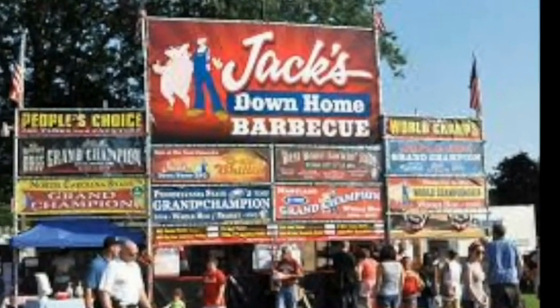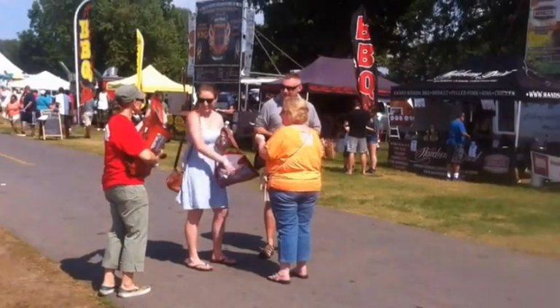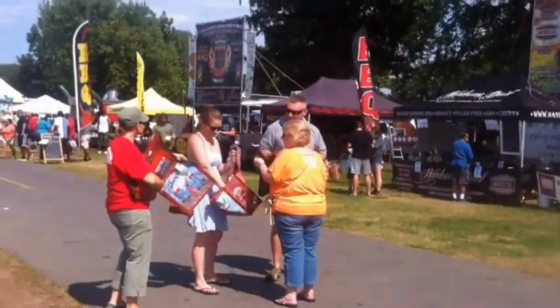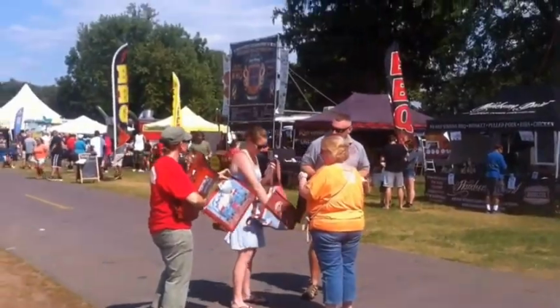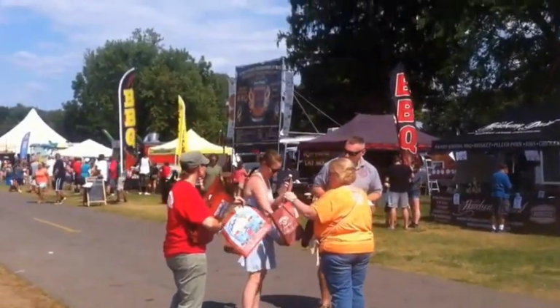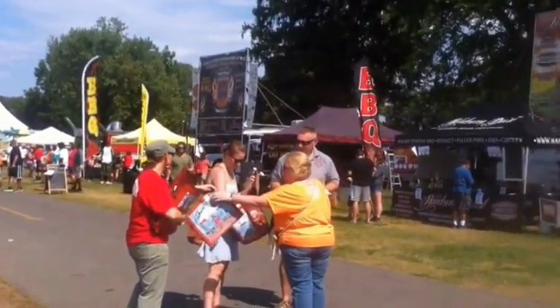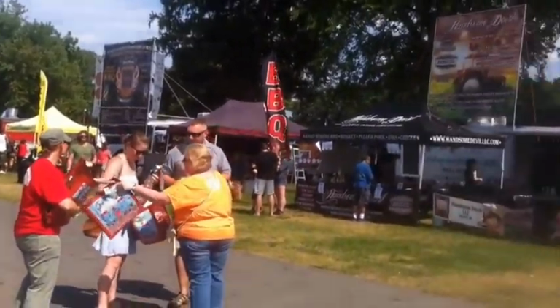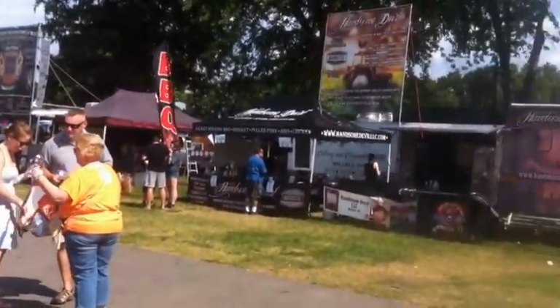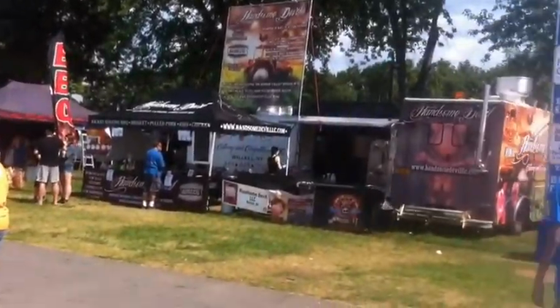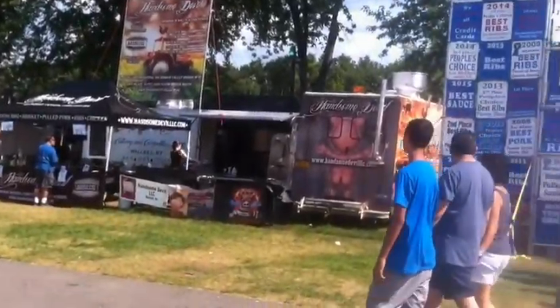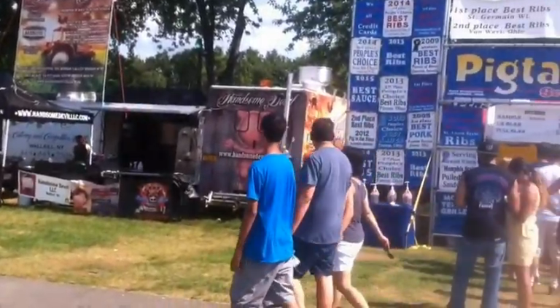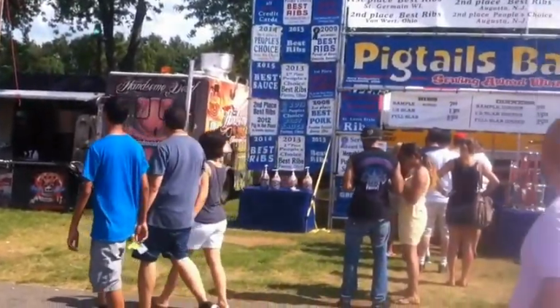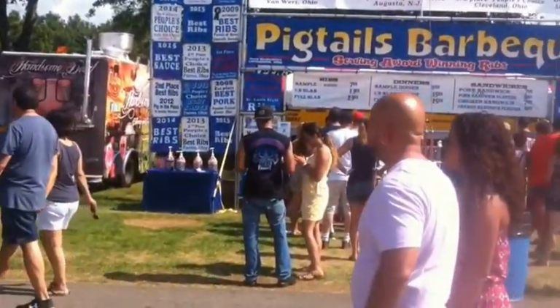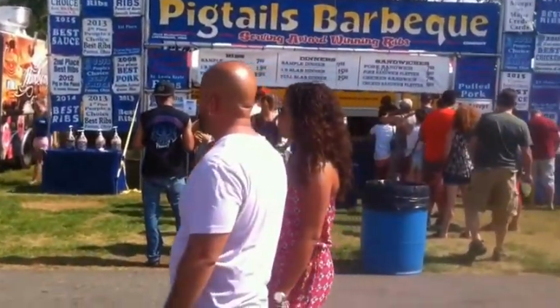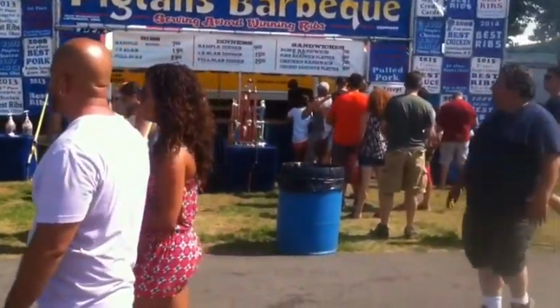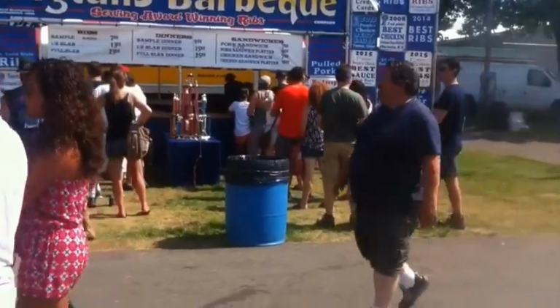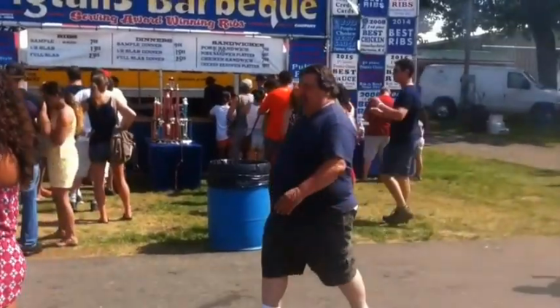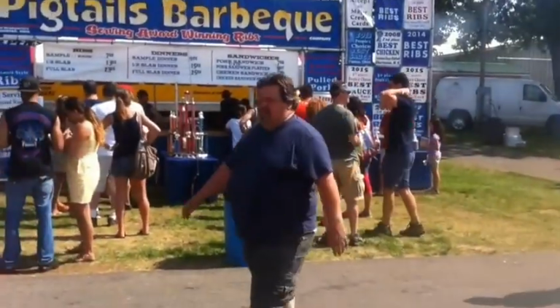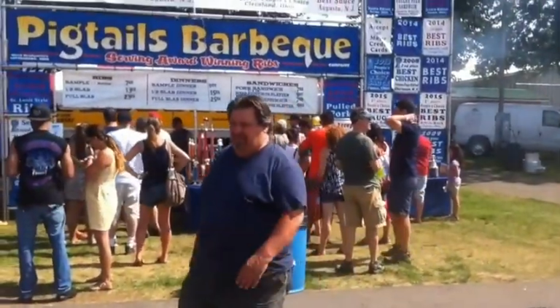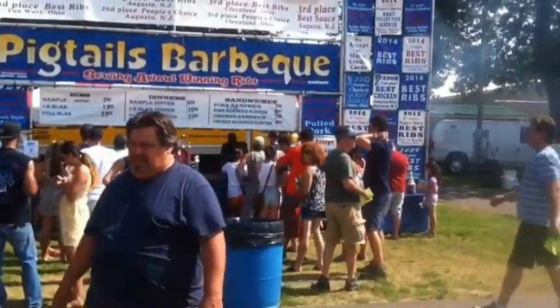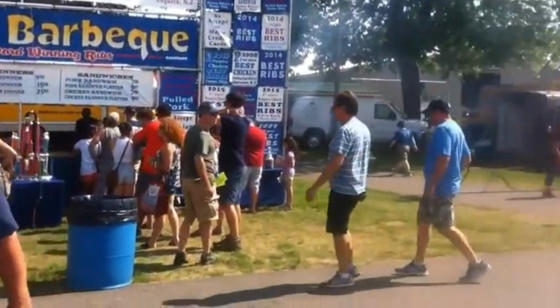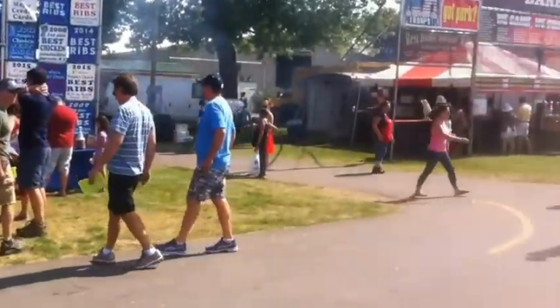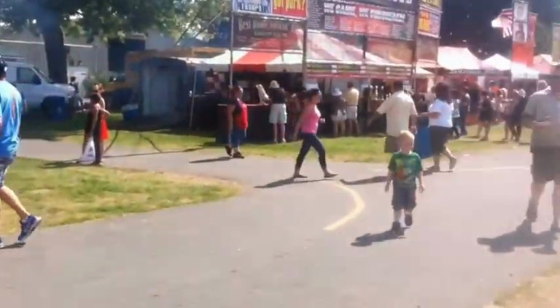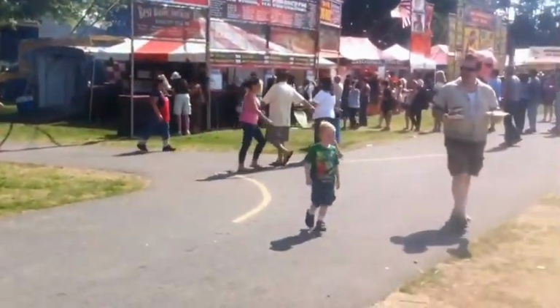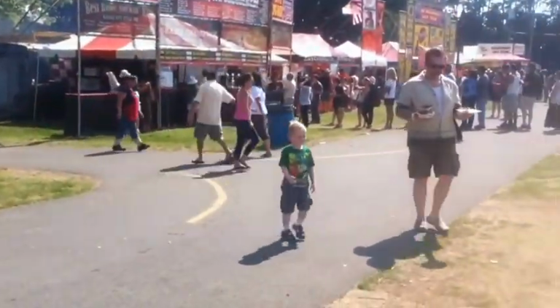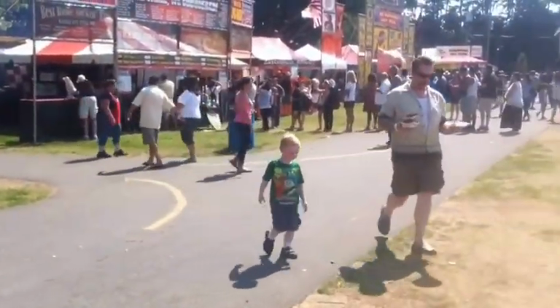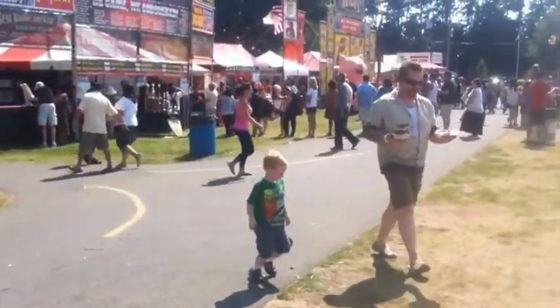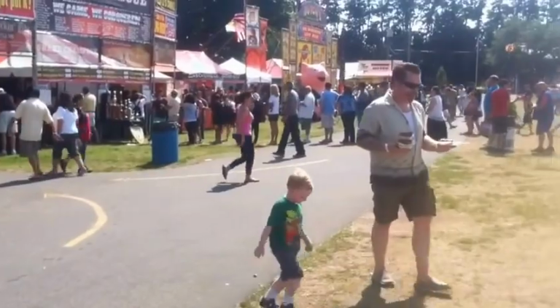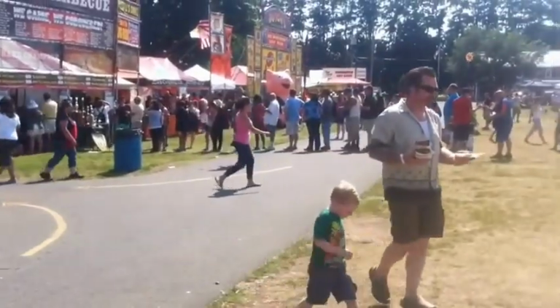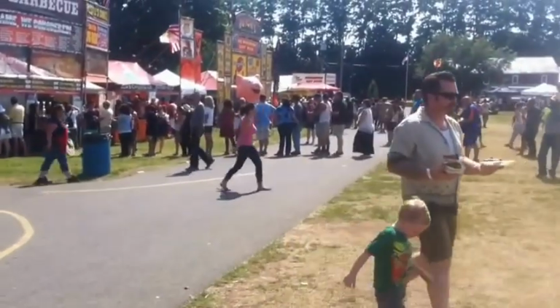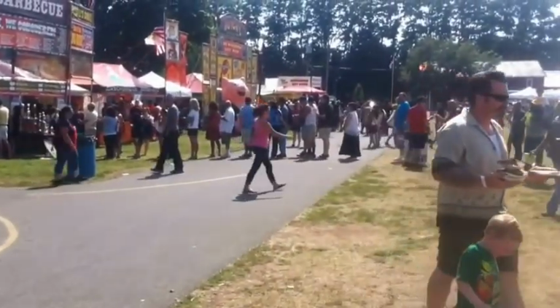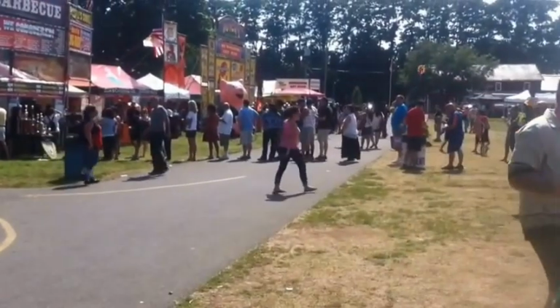Here we are at Nepal's Ribfest, Nepal's Bjorn. Not on the diet plan, but once in a while you have to enjoy yourself.